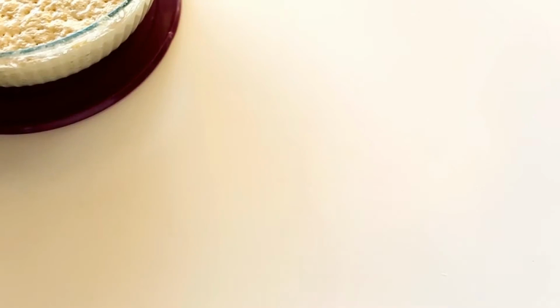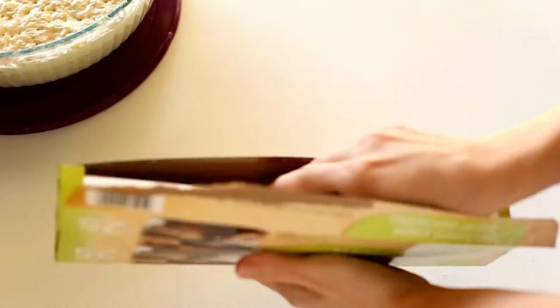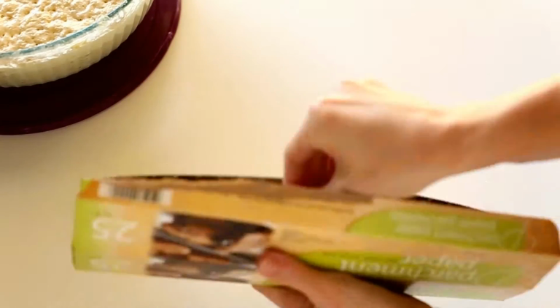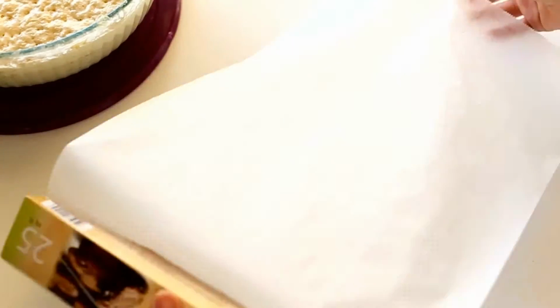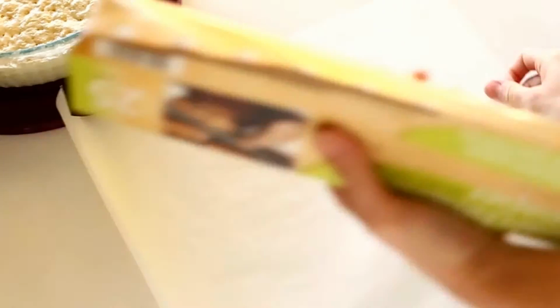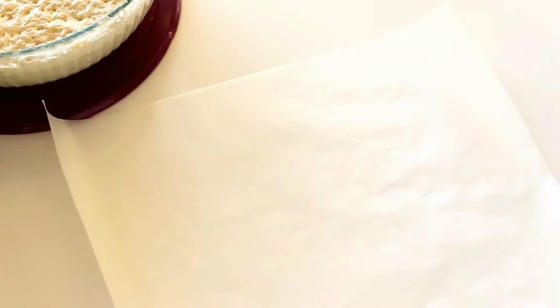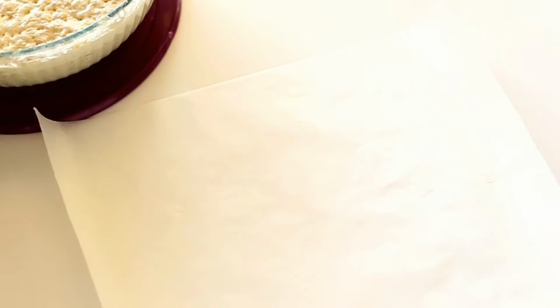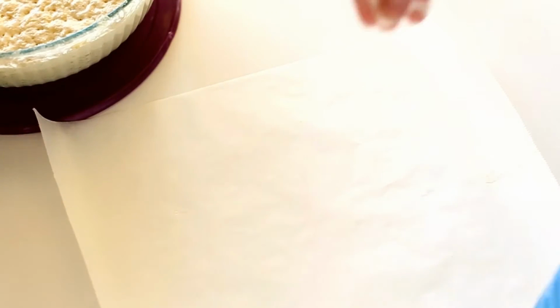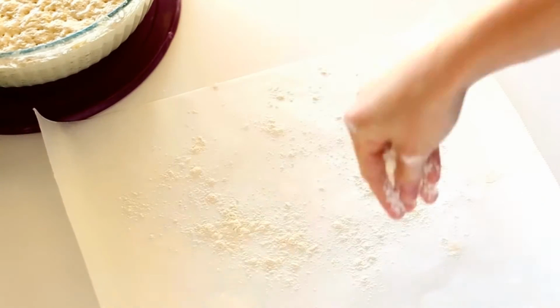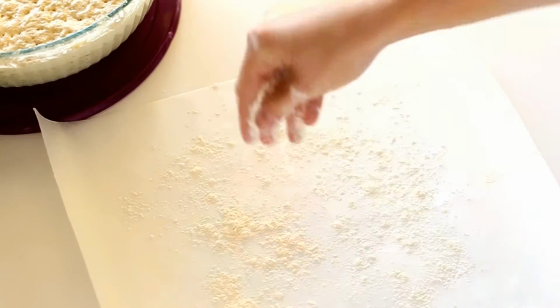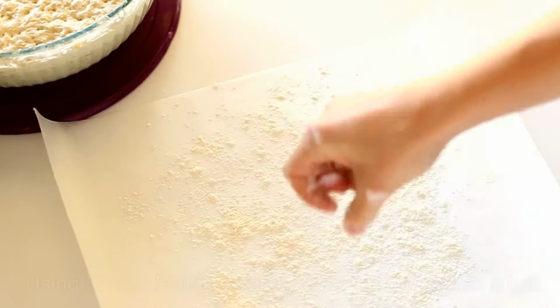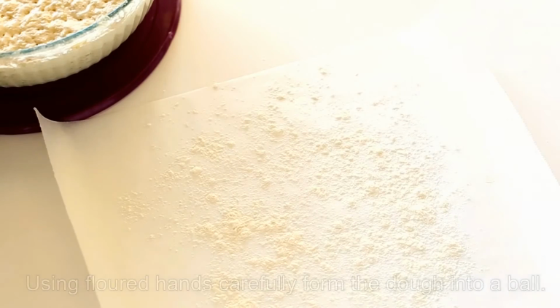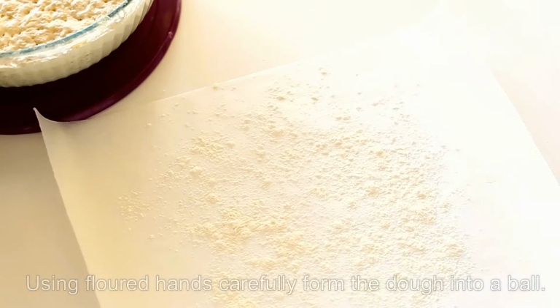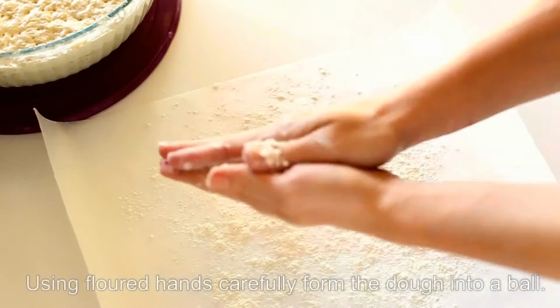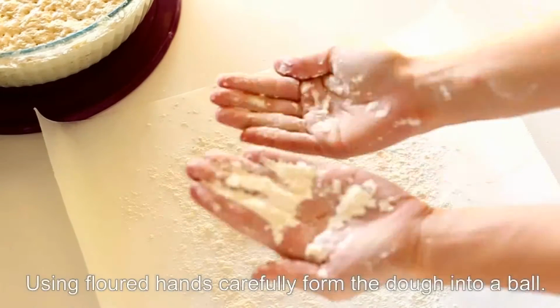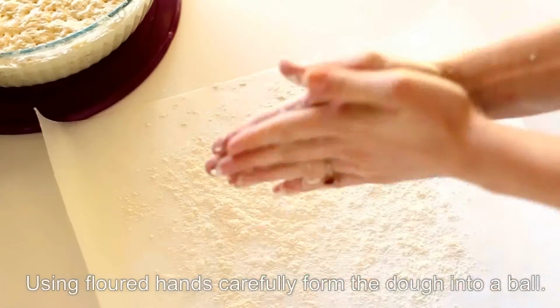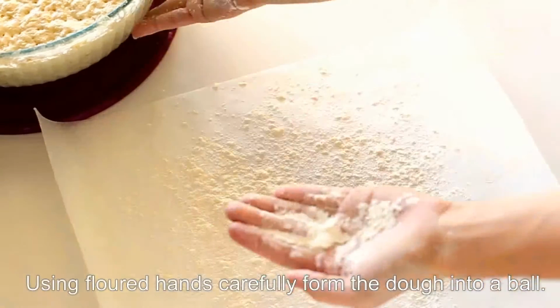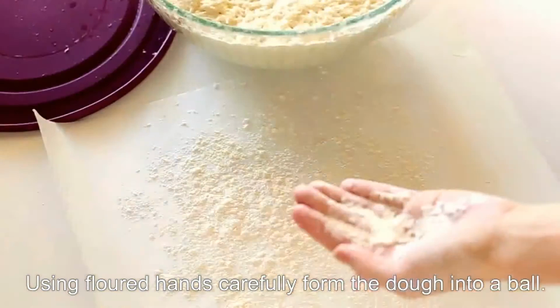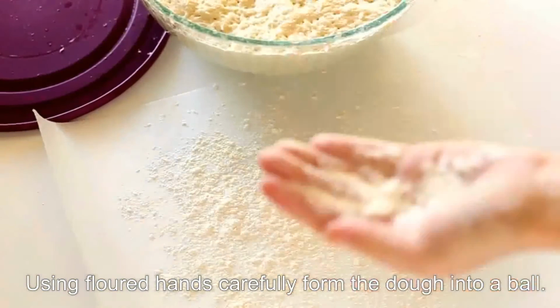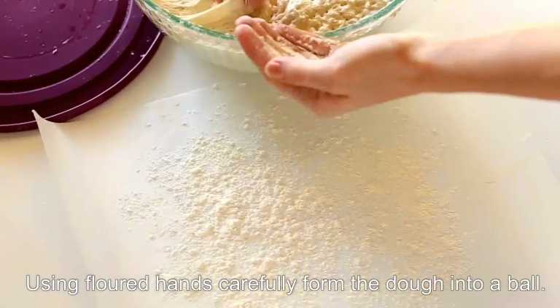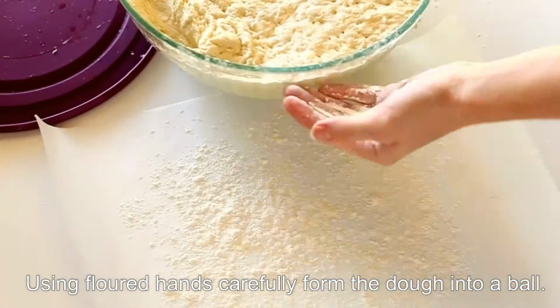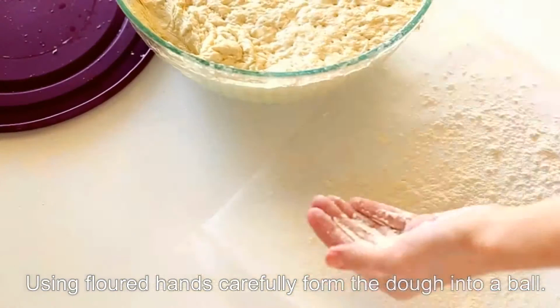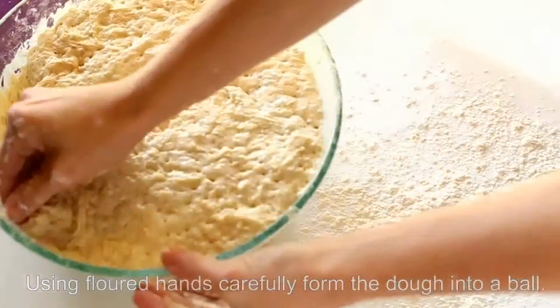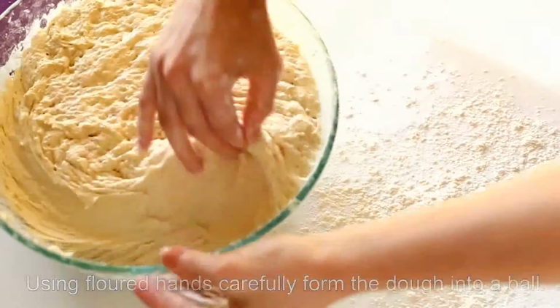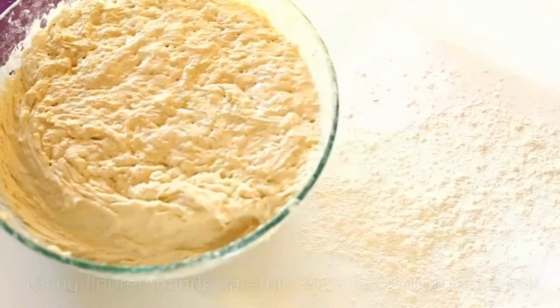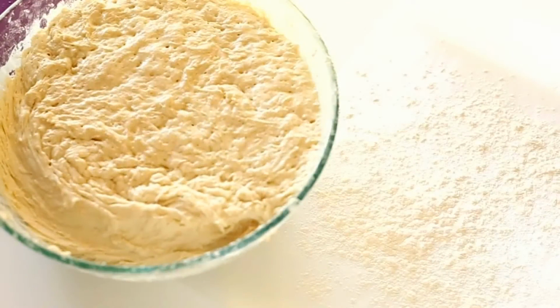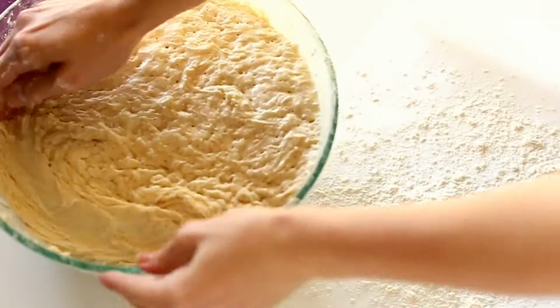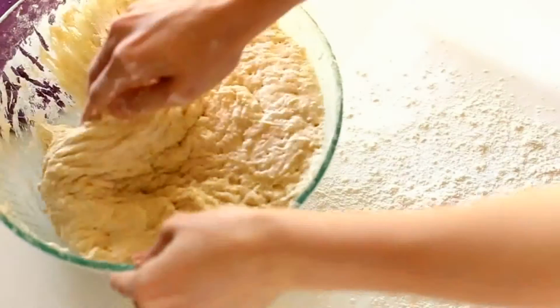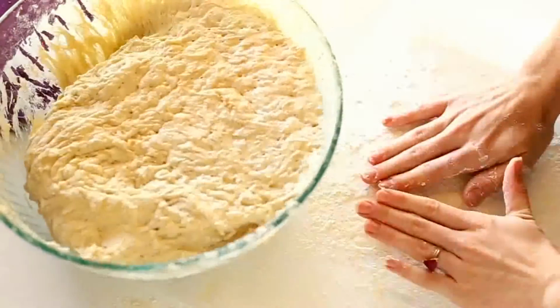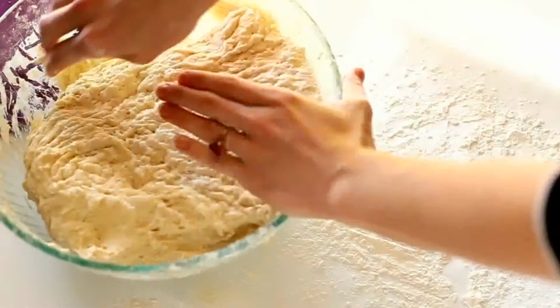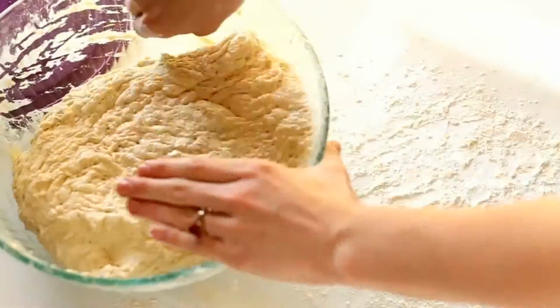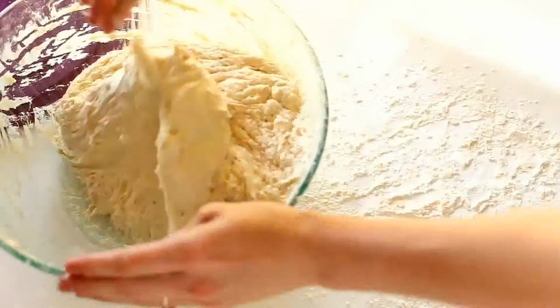In the meanwhile, flour your hands and form your dough into a ball. Then place it on the floured parchment paper and let it rest for 30 minutes.